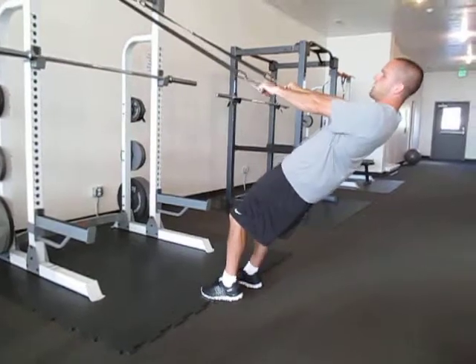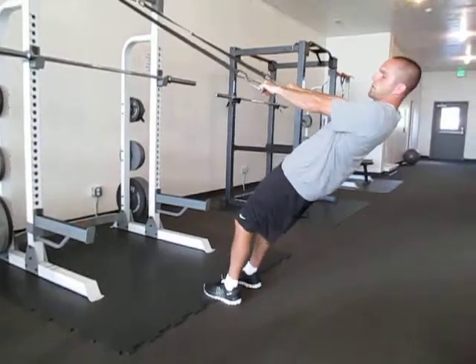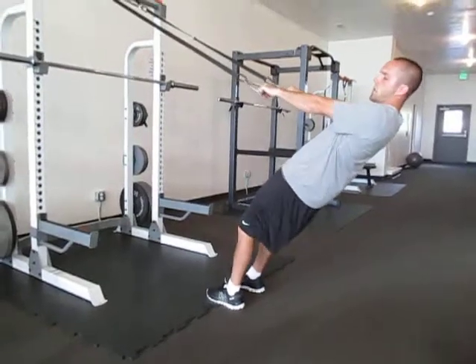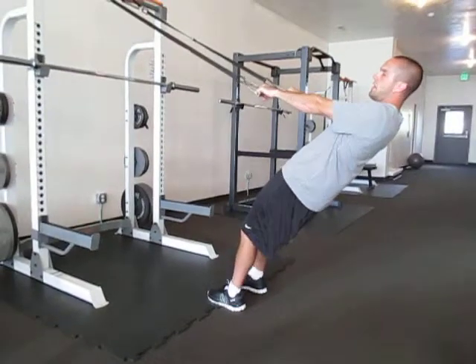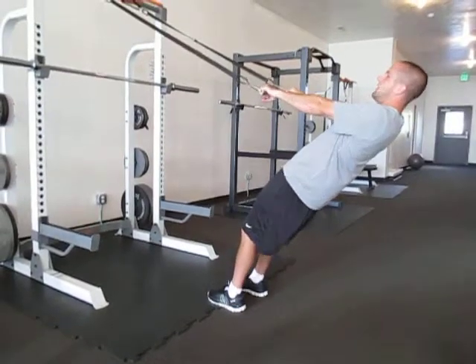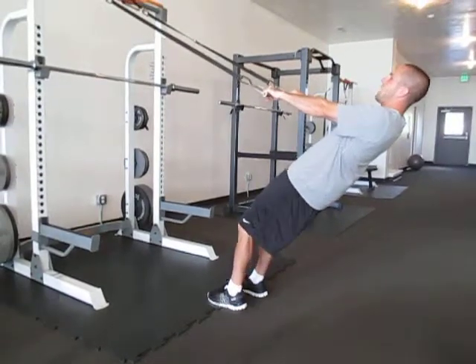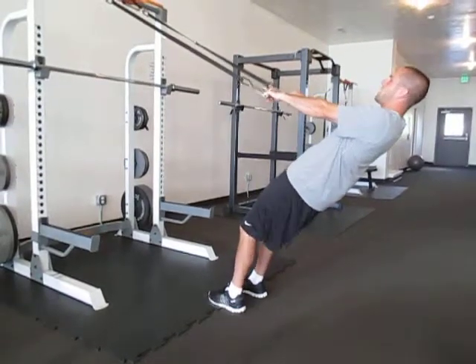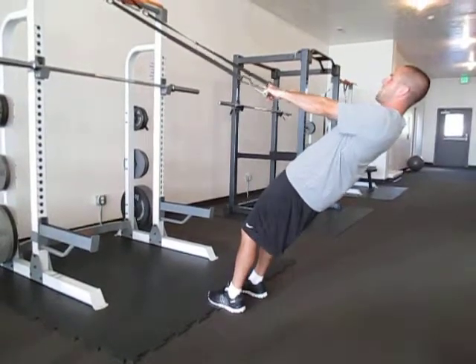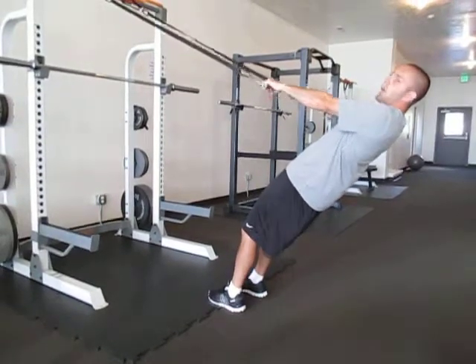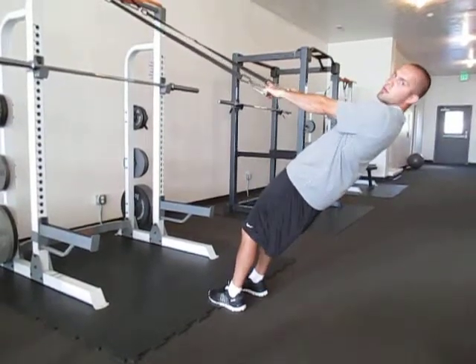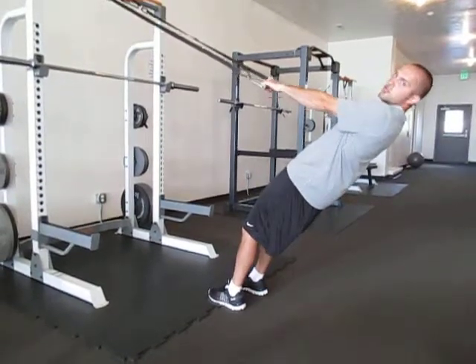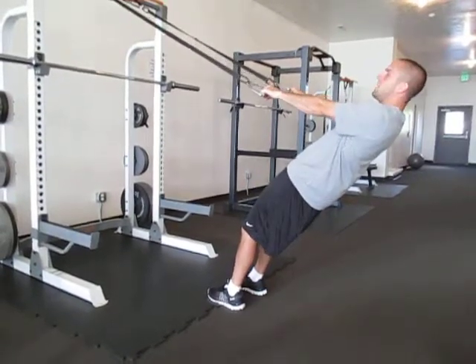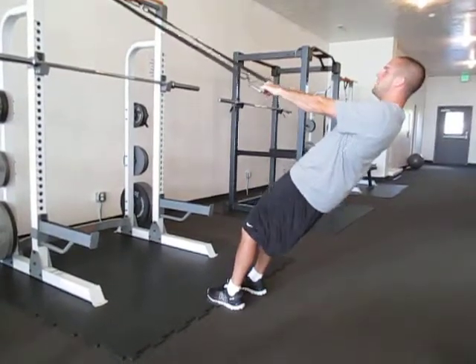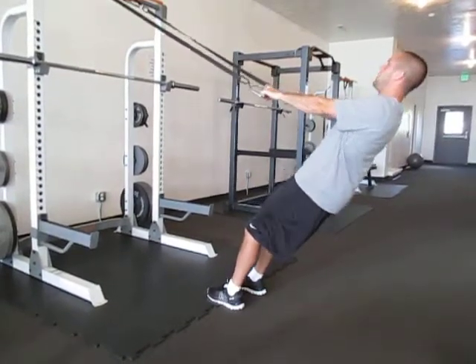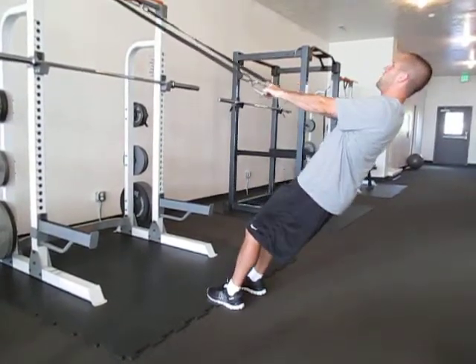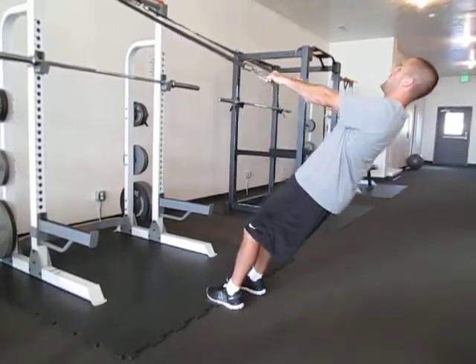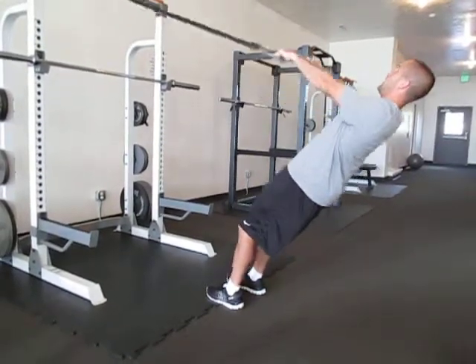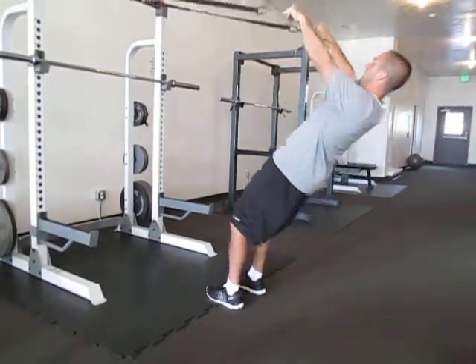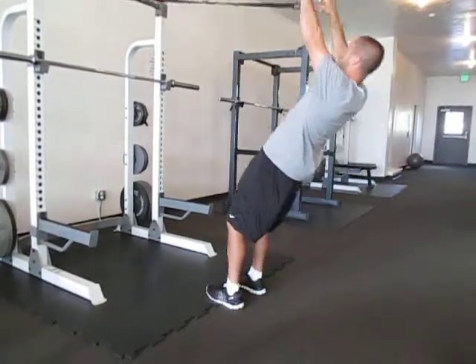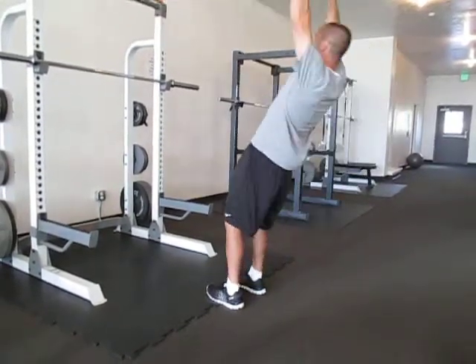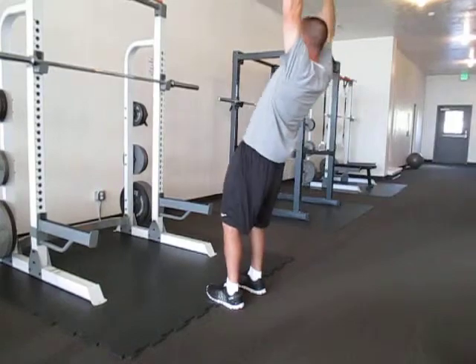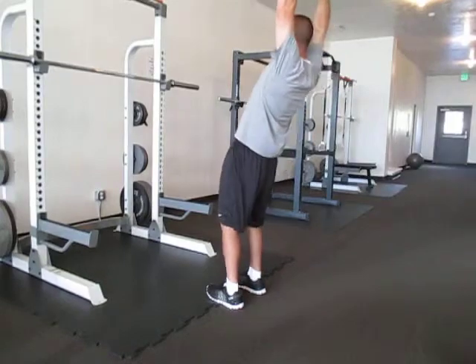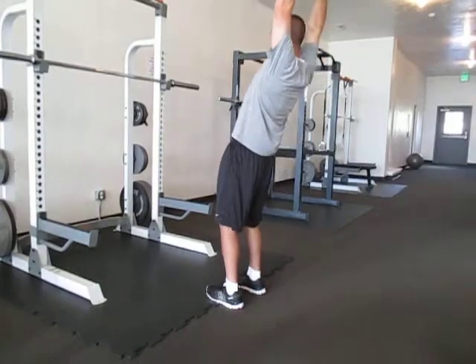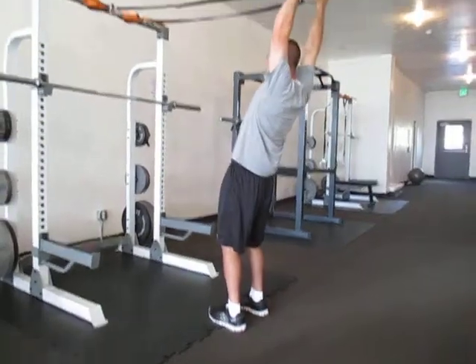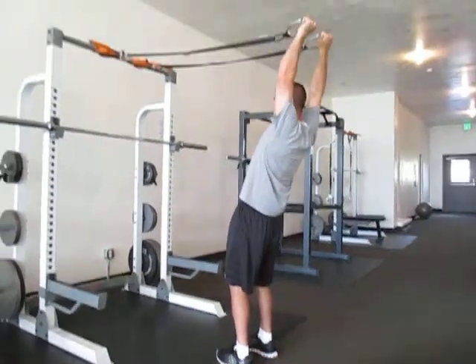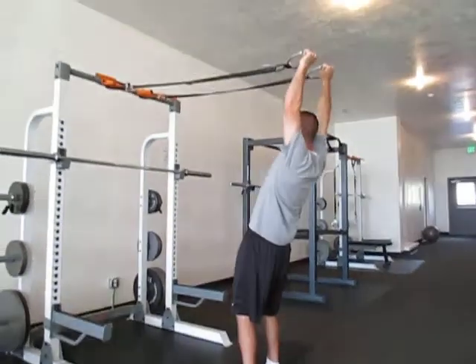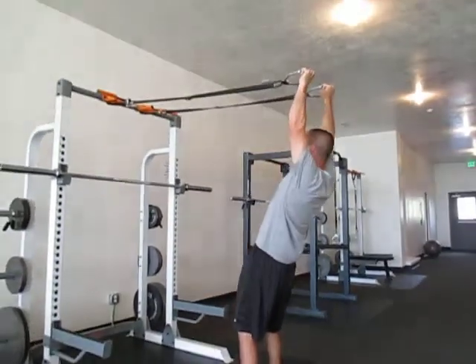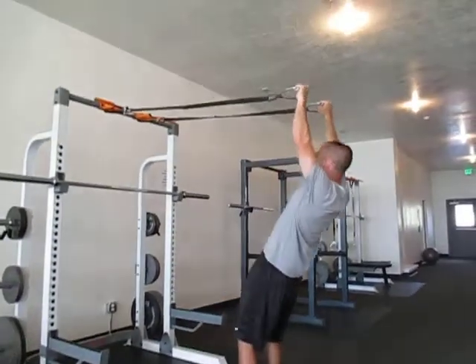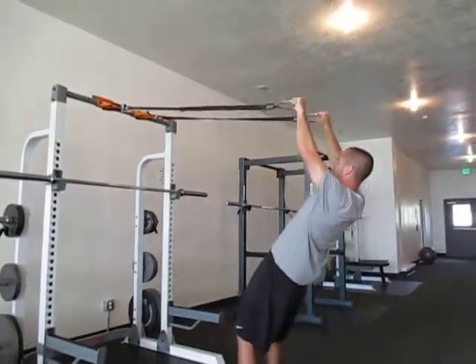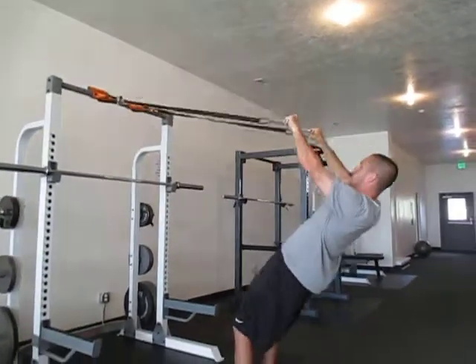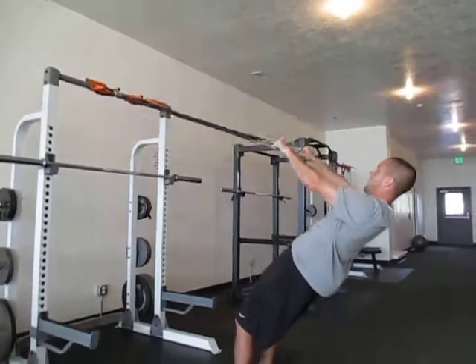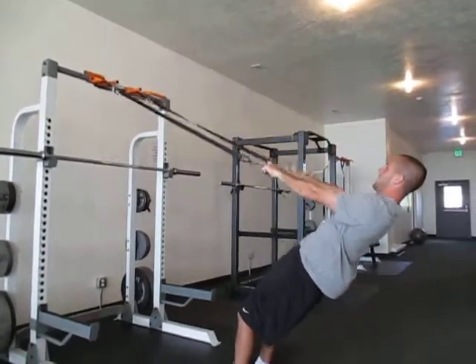So the first one, I'm just going to keep my arms straight and raise my arms all the way up above my head like that and back down.